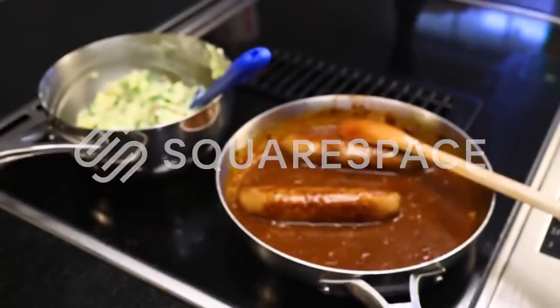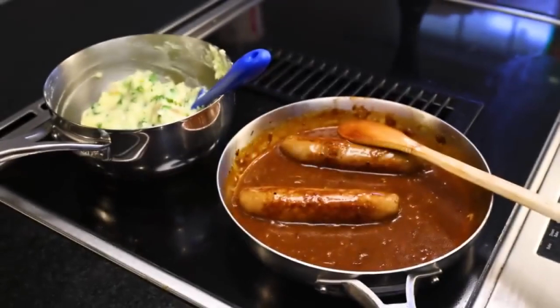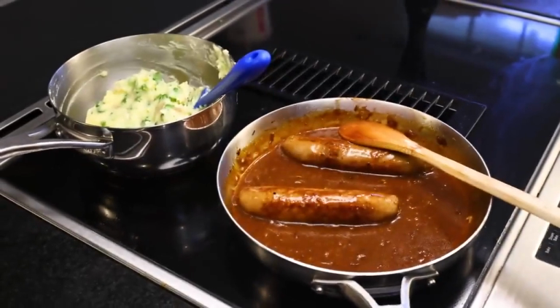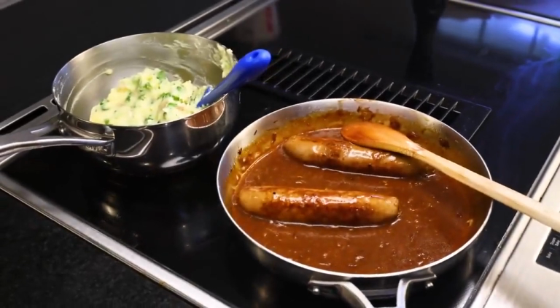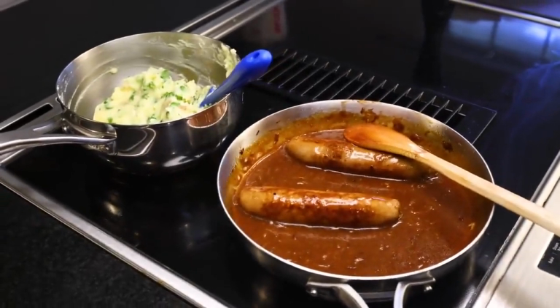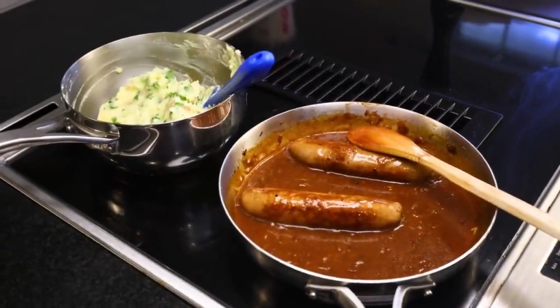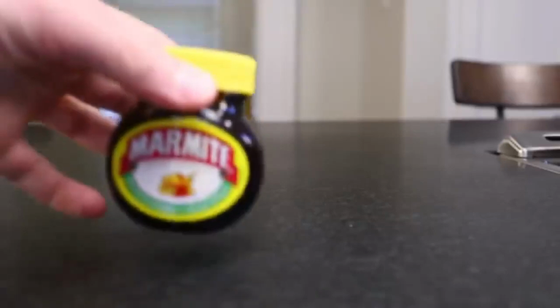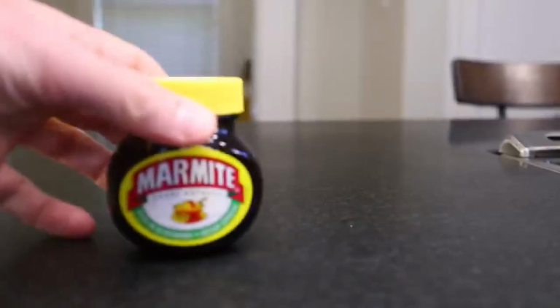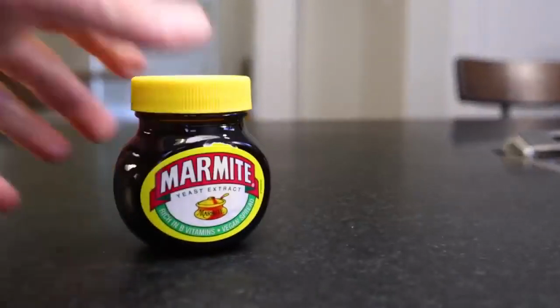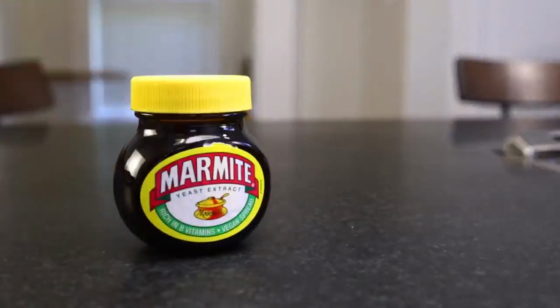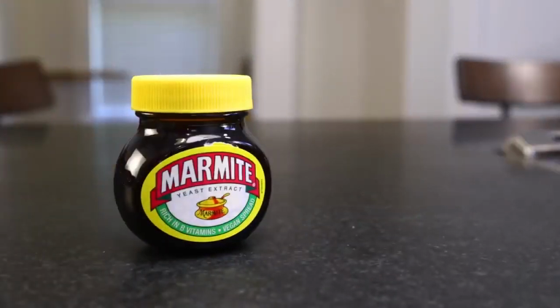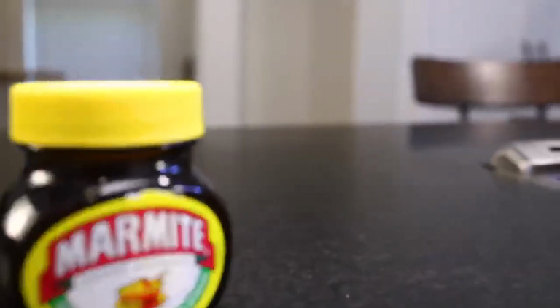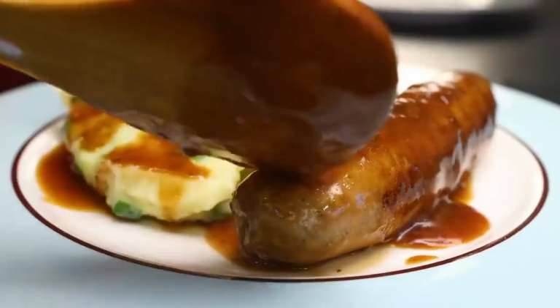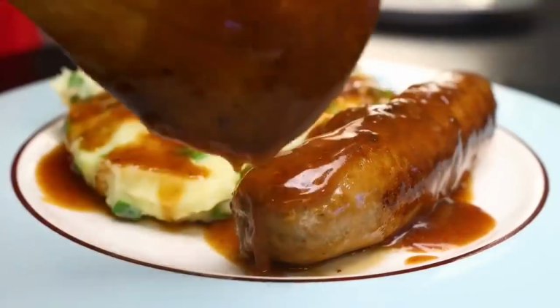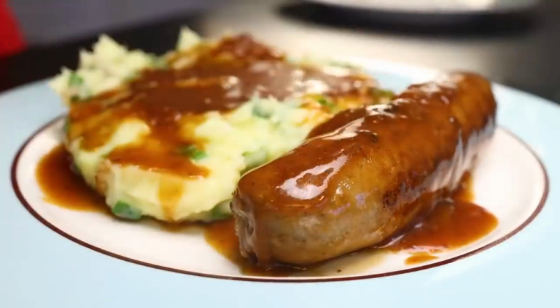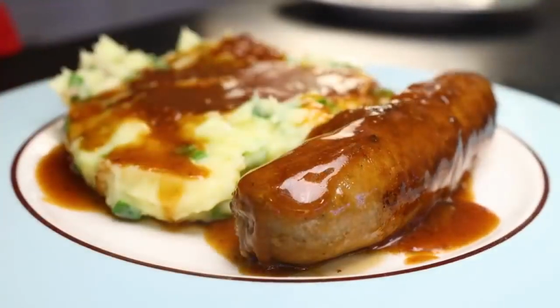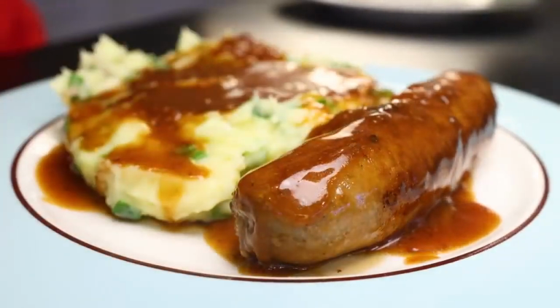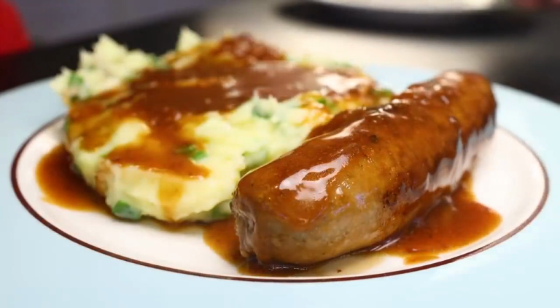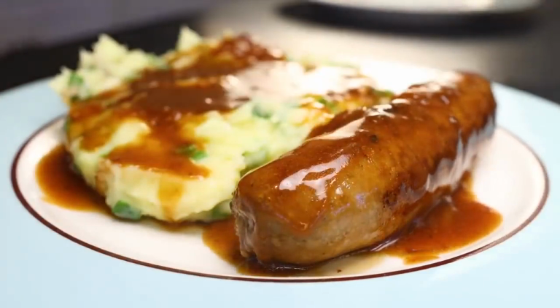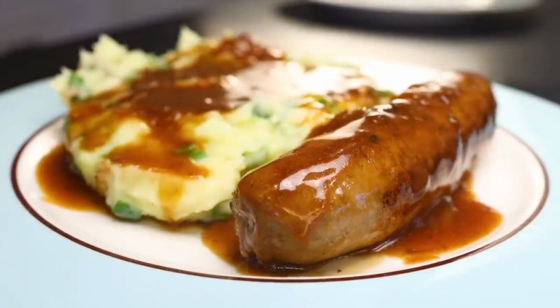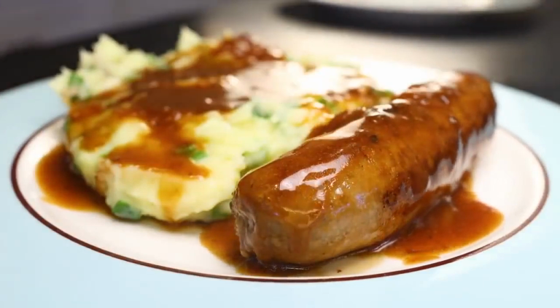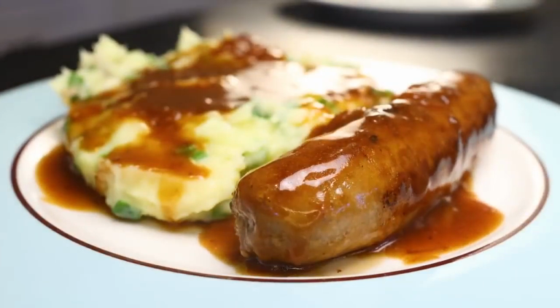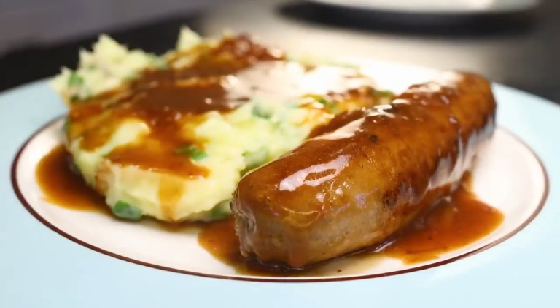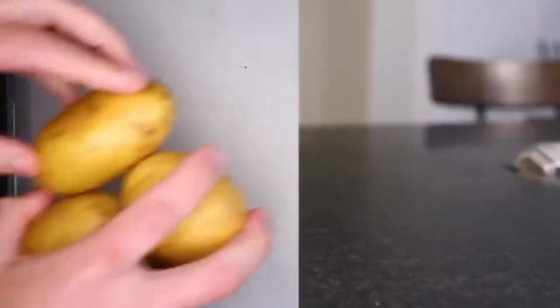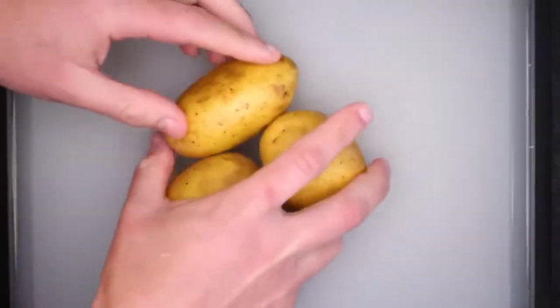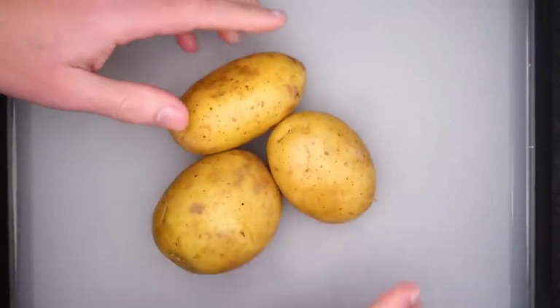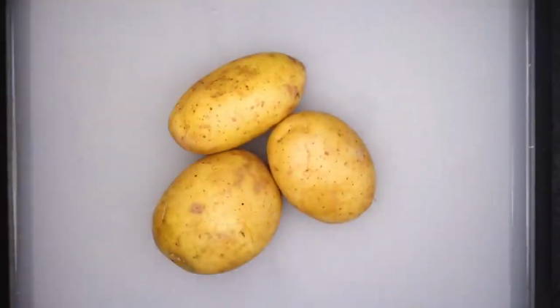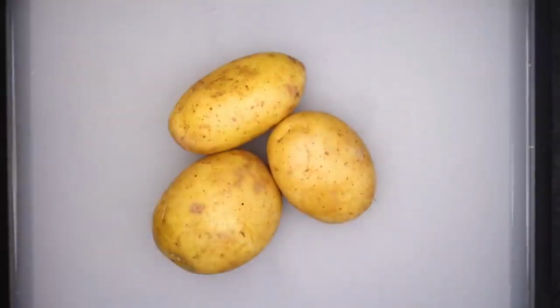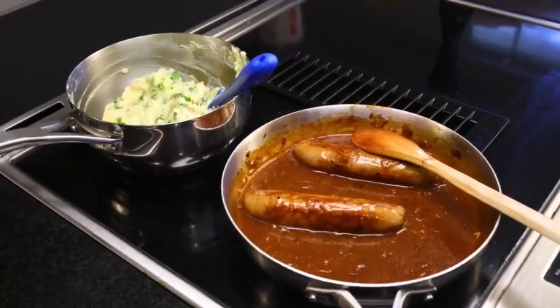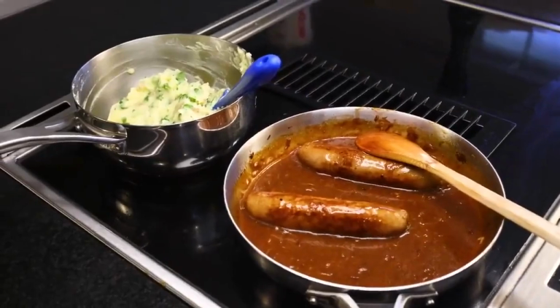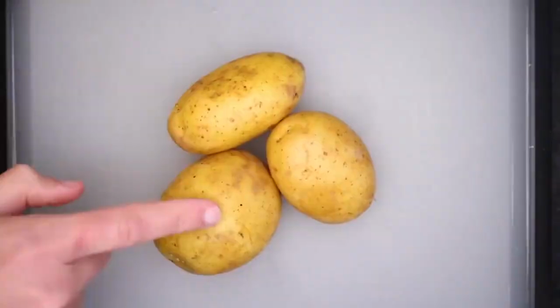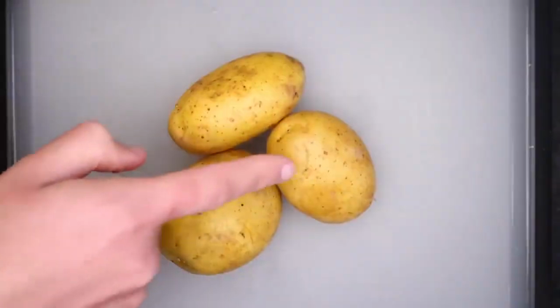Here's a particularly quick and easy way to make this shockingly delicious yeast extract. There's just 30 minutes between us and this classic comfort food of the Anglo-Celtic Isles. I'm using half a kilo, just over a pound of bangers and mash for two portions.